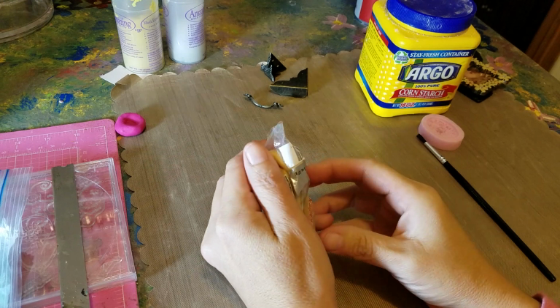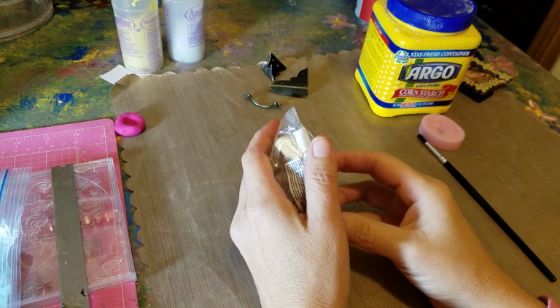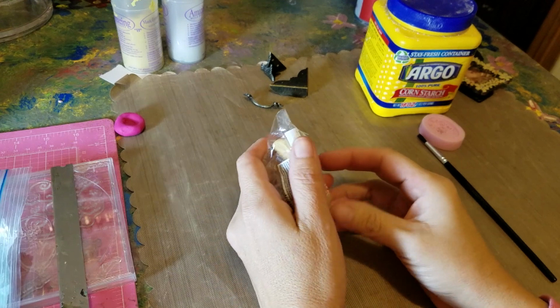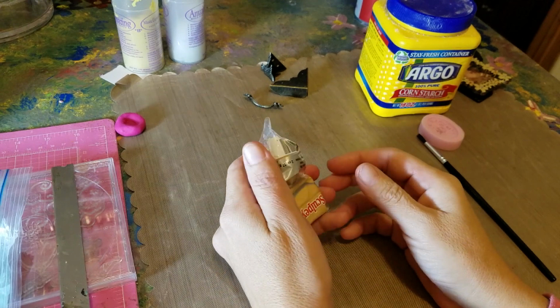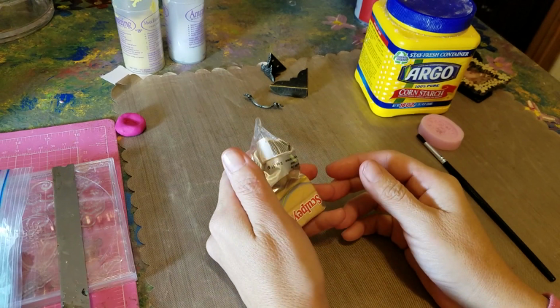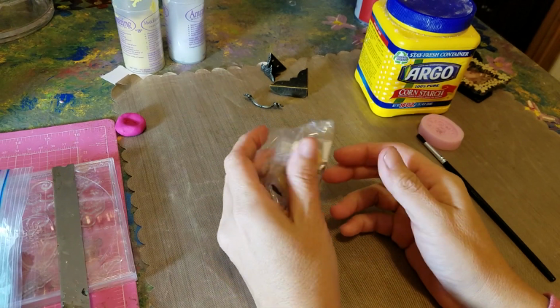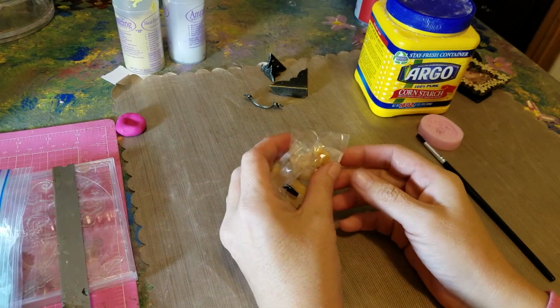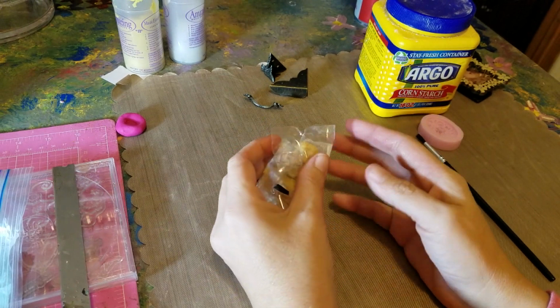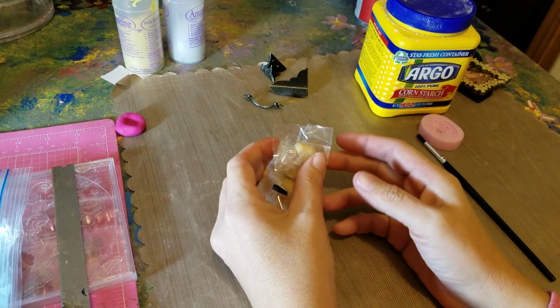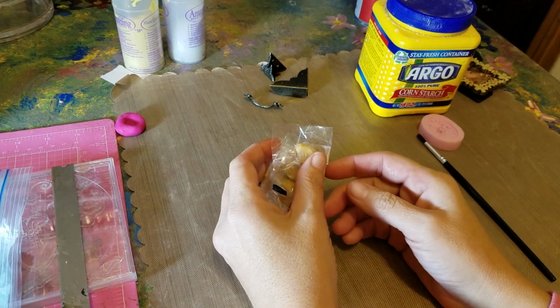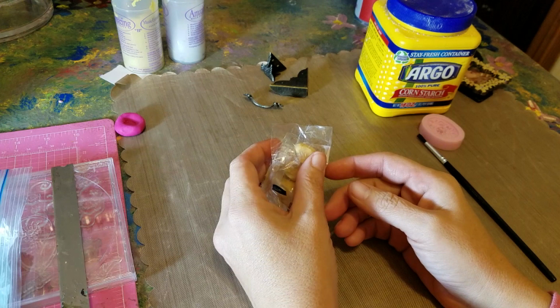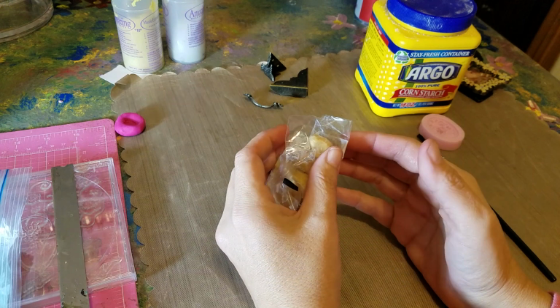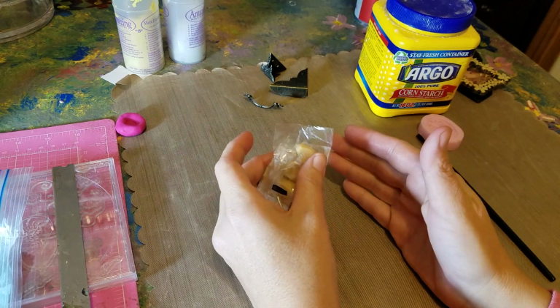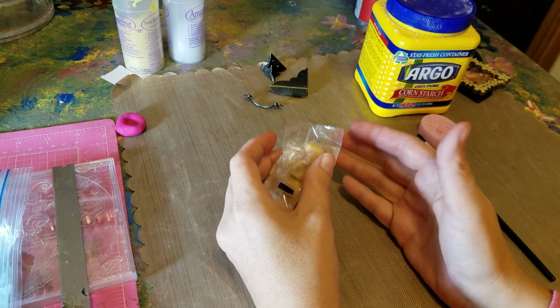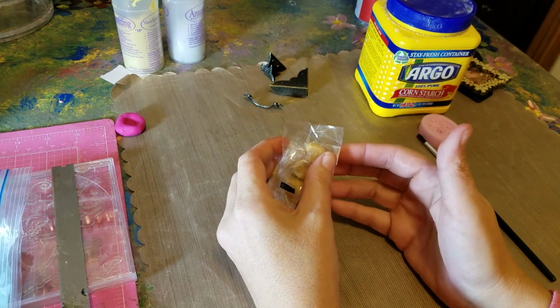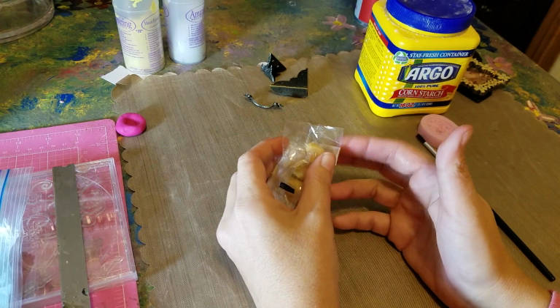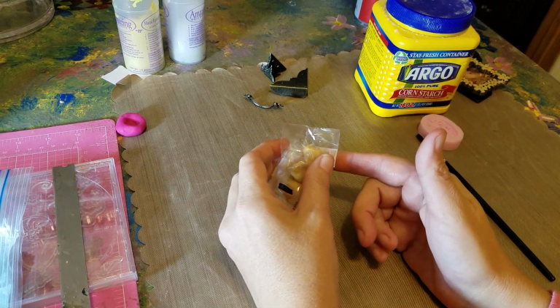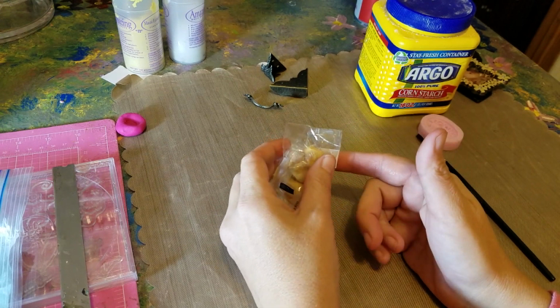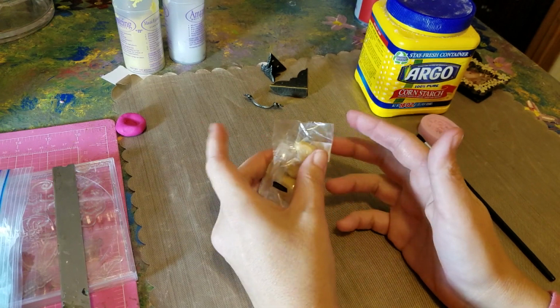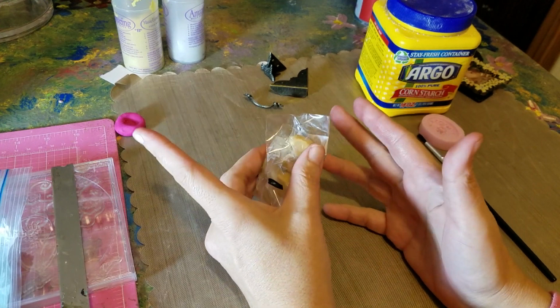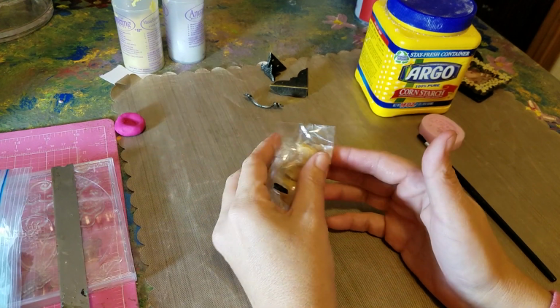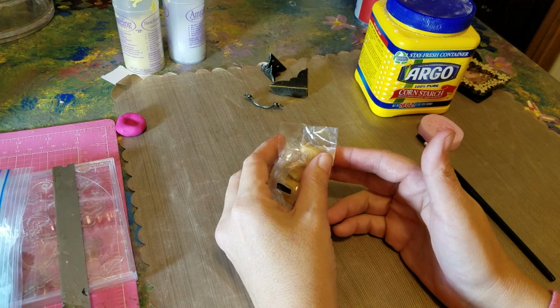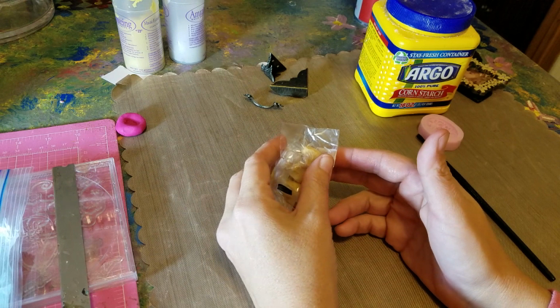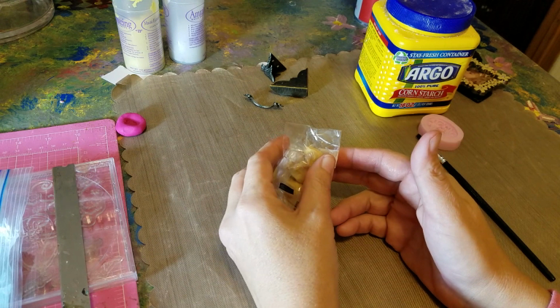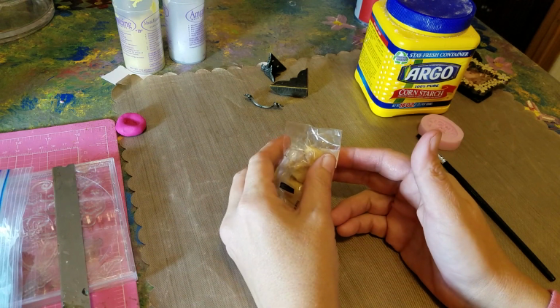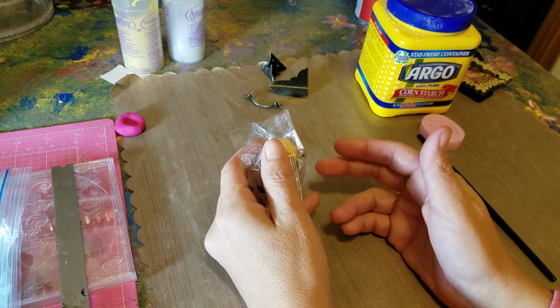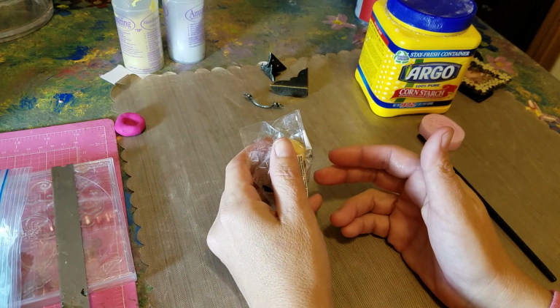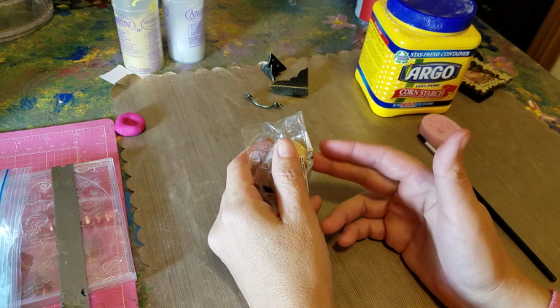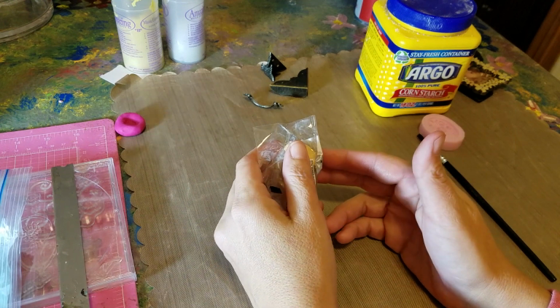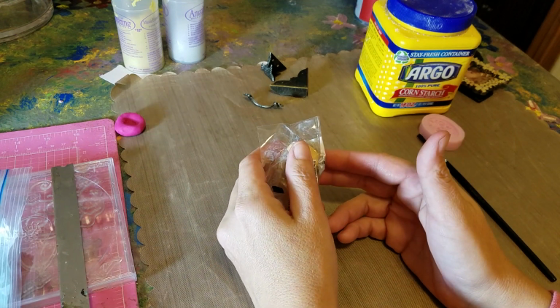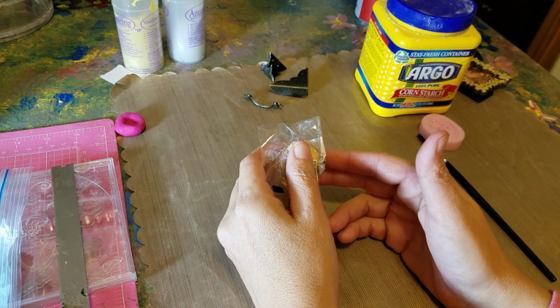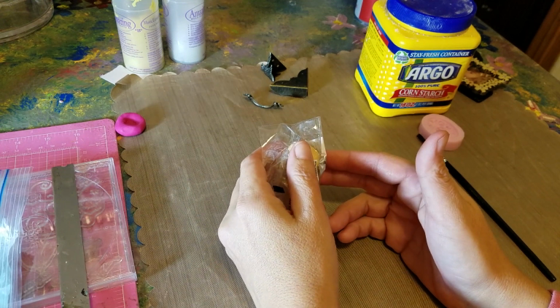Hi guys, welcome back, it's Gina. I wanted to show you how you can make your own embellishments using polymer clay and some amazing mold putty that I have. I'm also going to show you how you can use your stamps to make your own embellishments out of polymer clay.